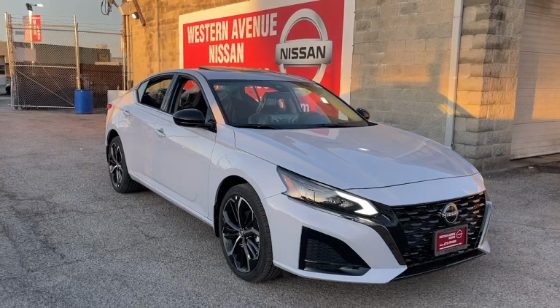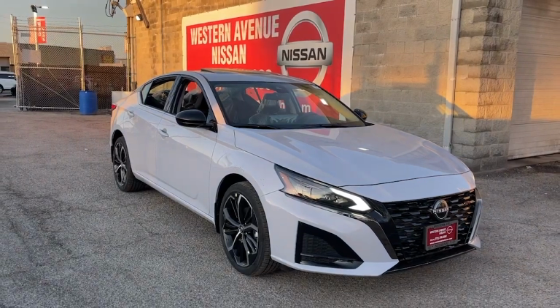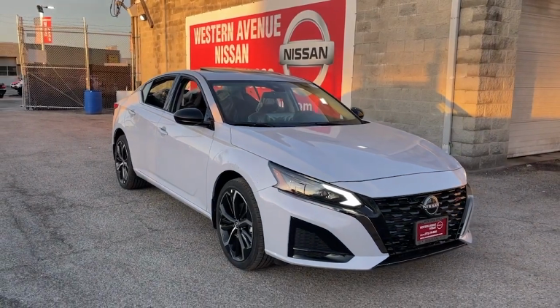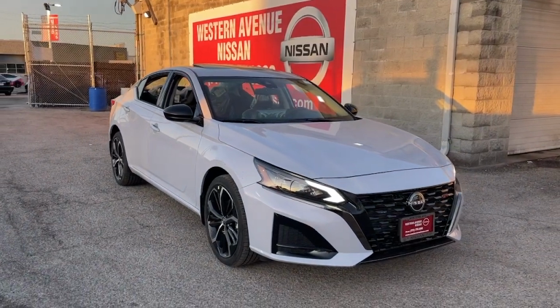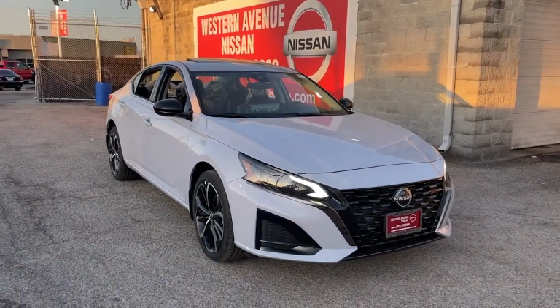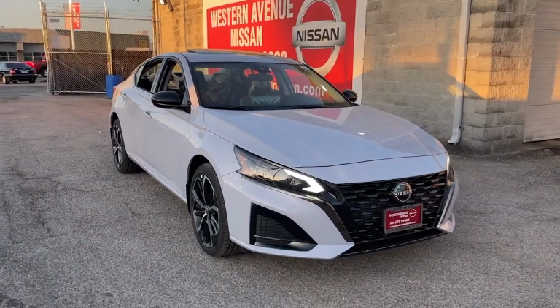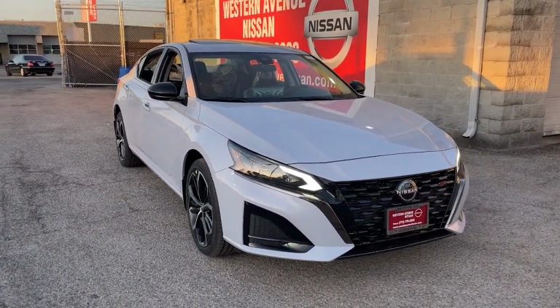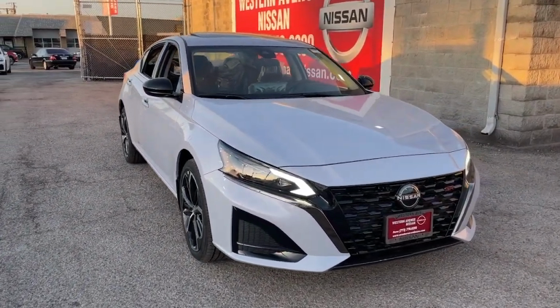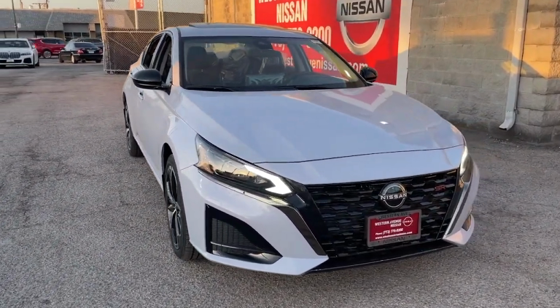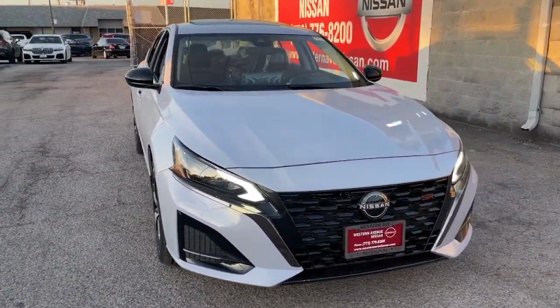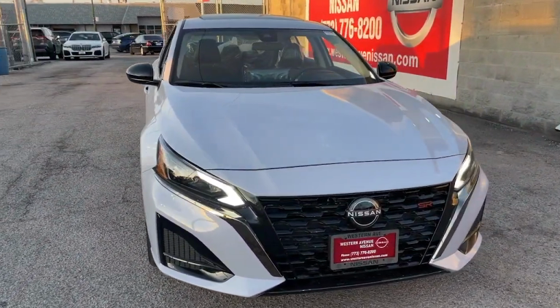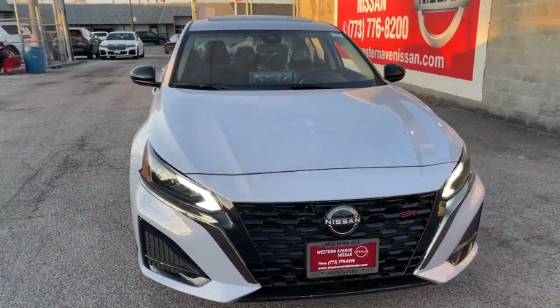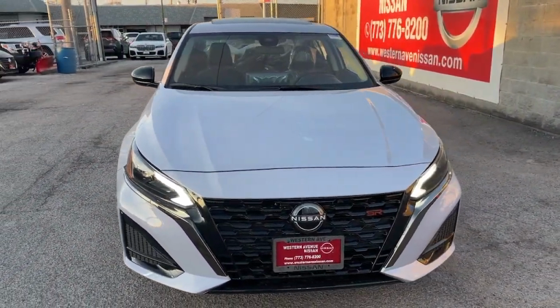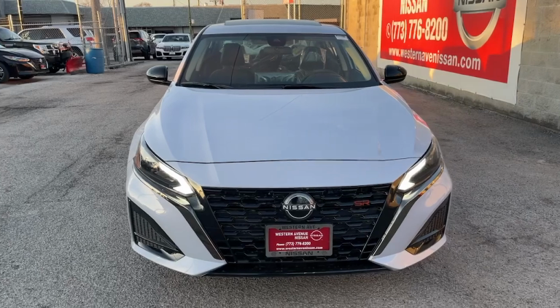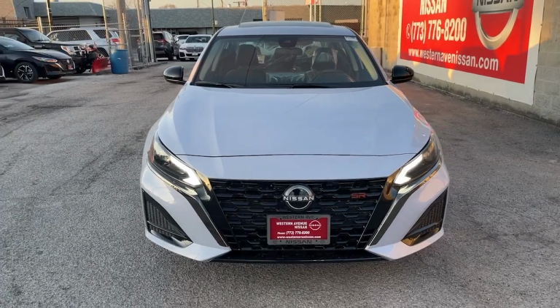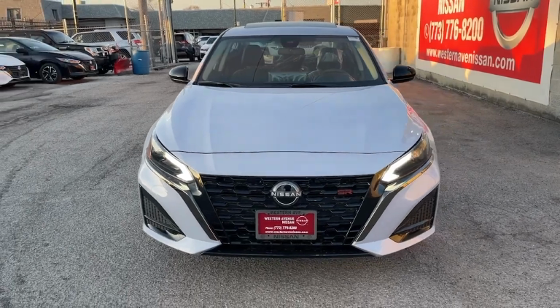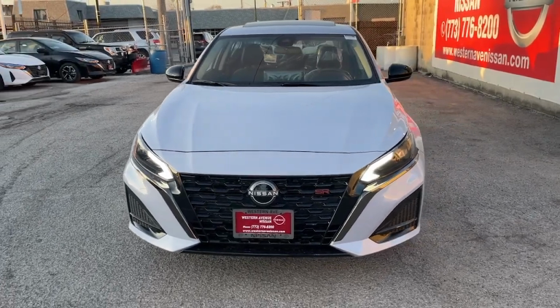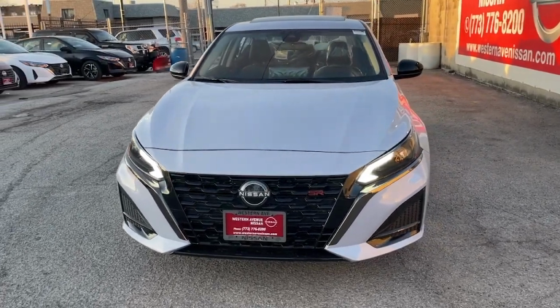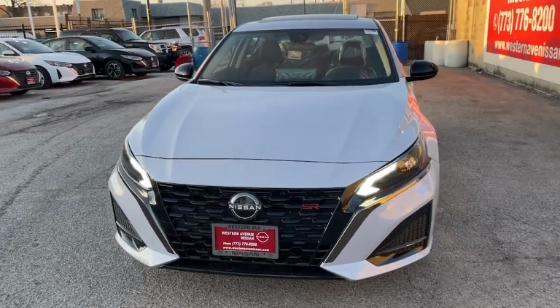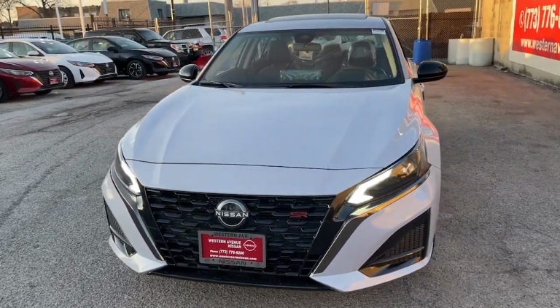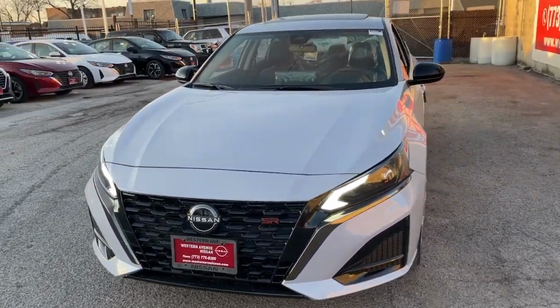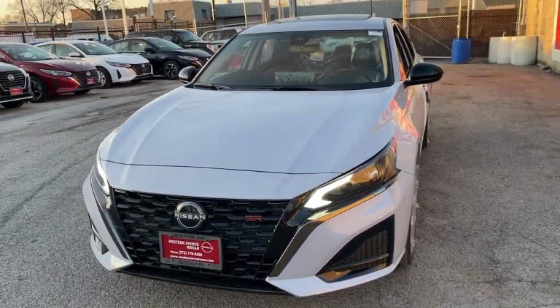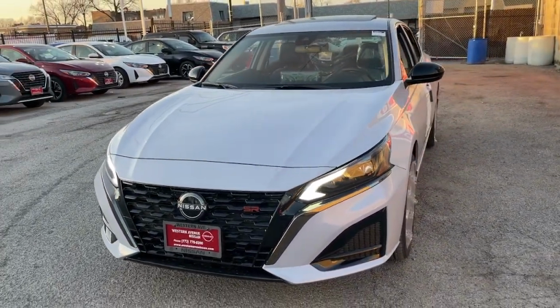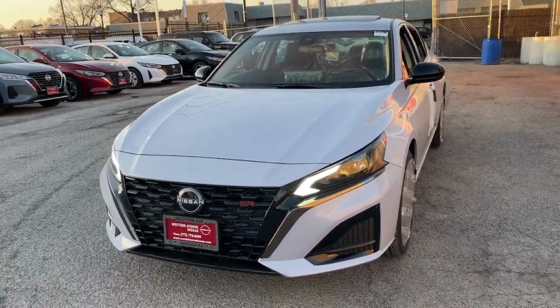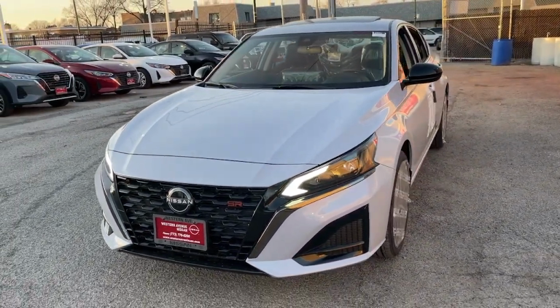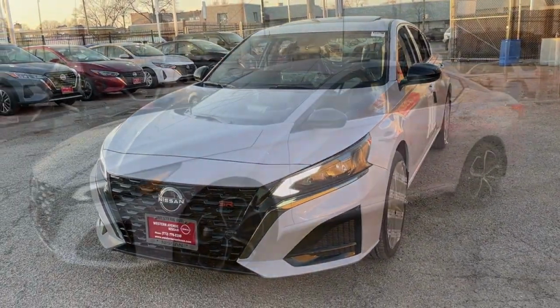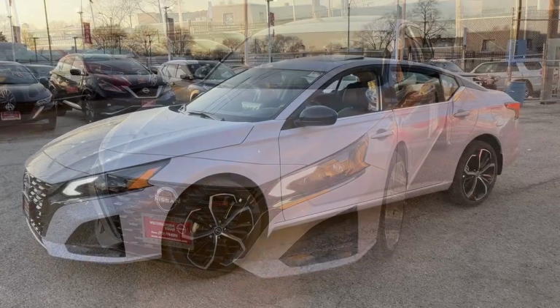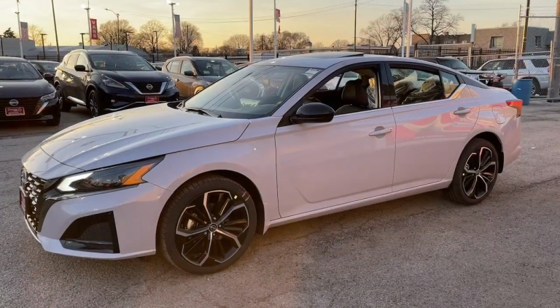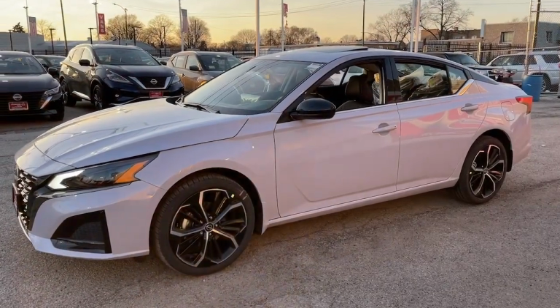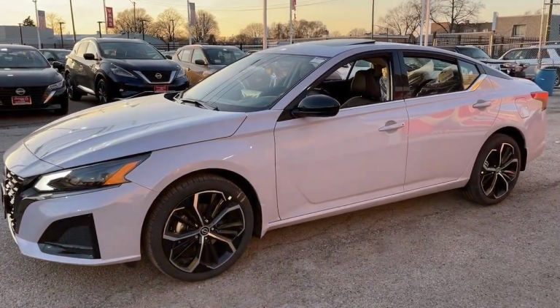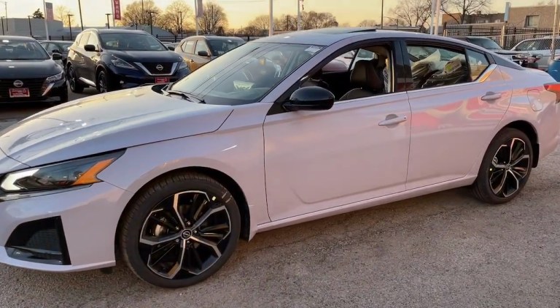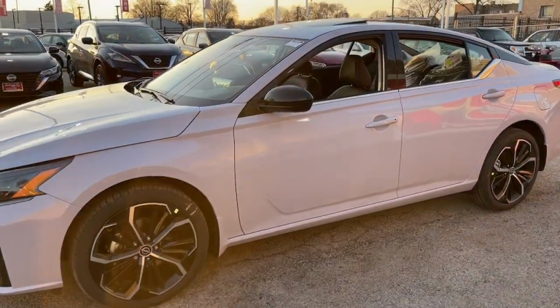You just found the 2024 Nissan Altima. Here's a stylish, family-friendly Nissan Altima — the mid-sized sedan with available all-wheel drive and standard driver-assist safety features.